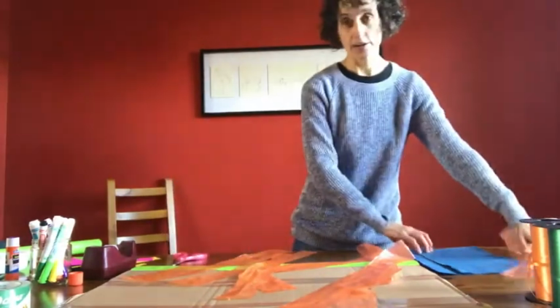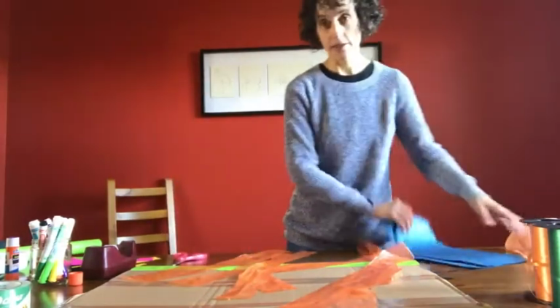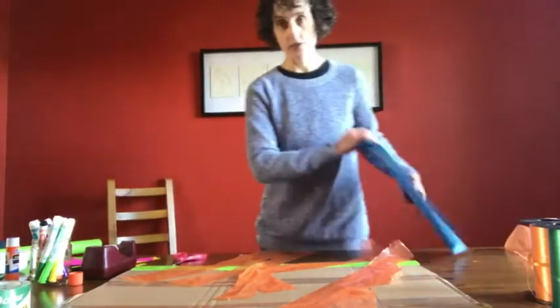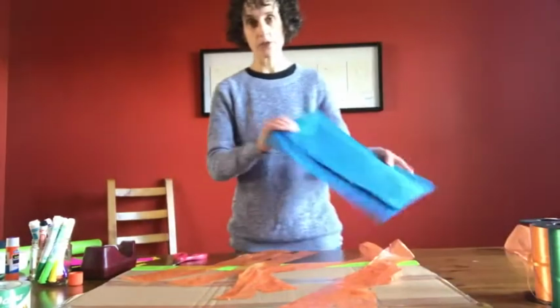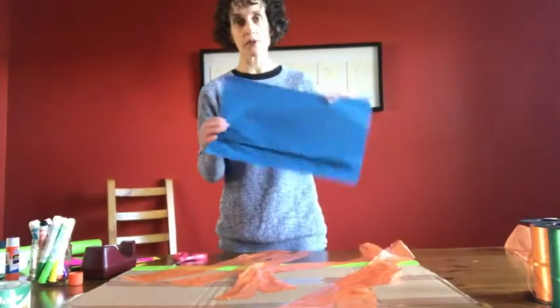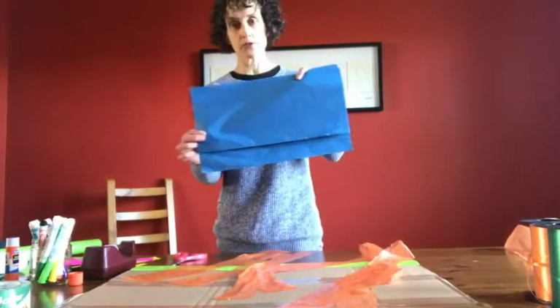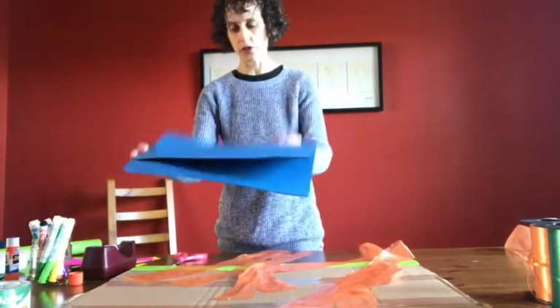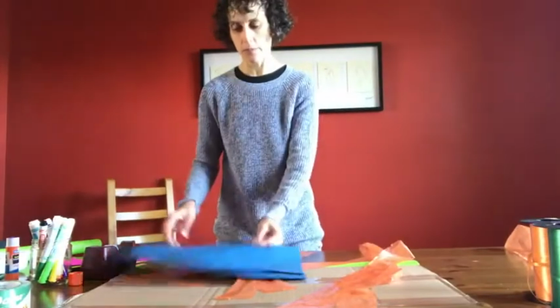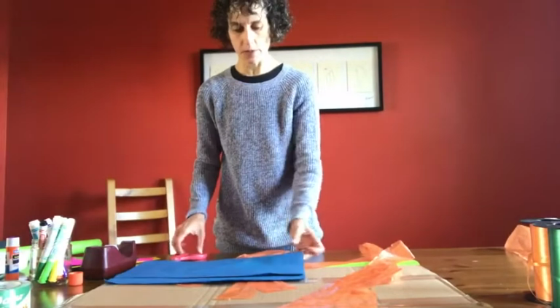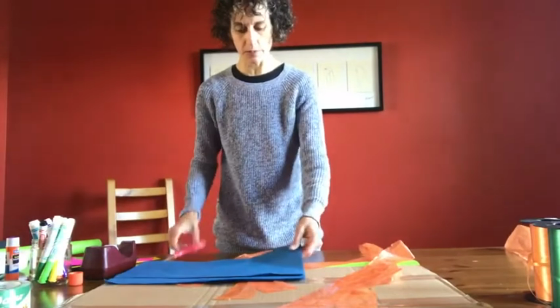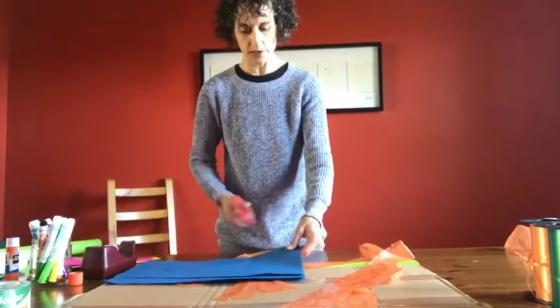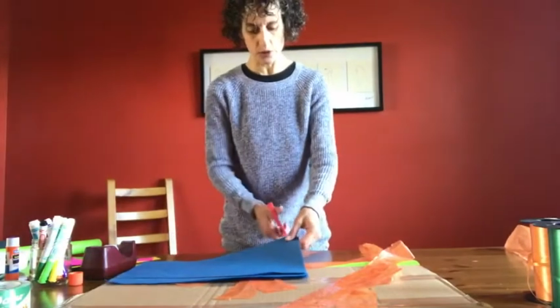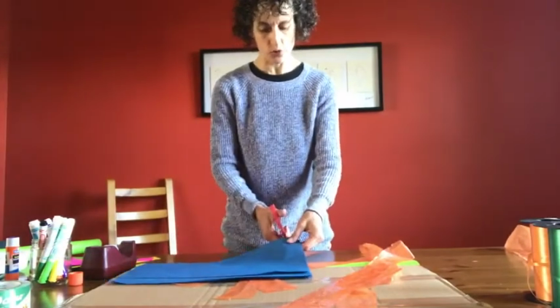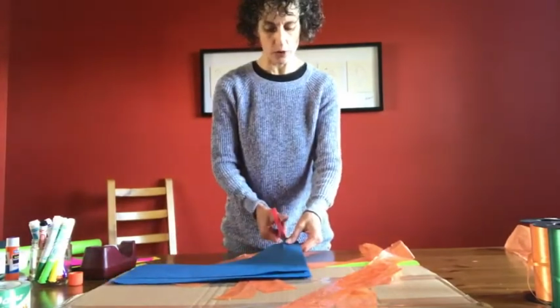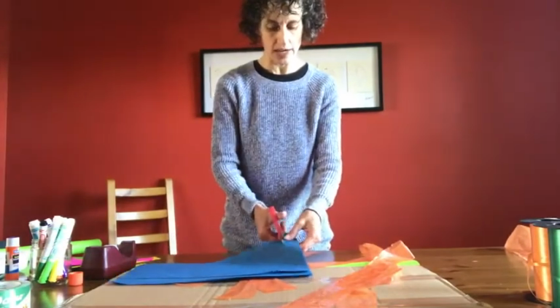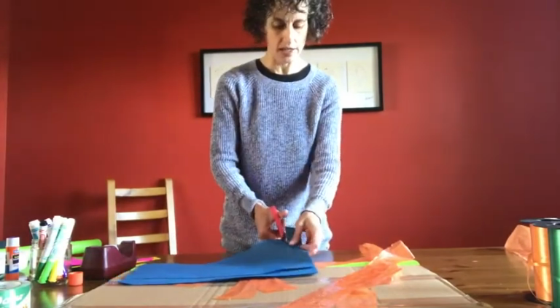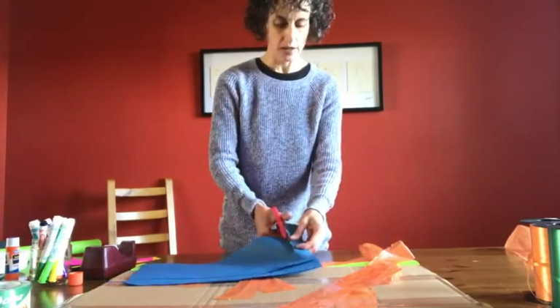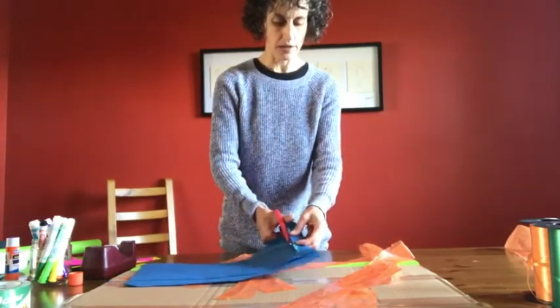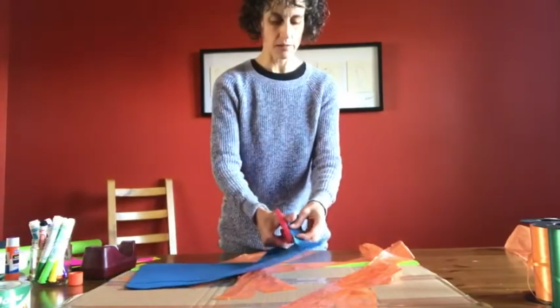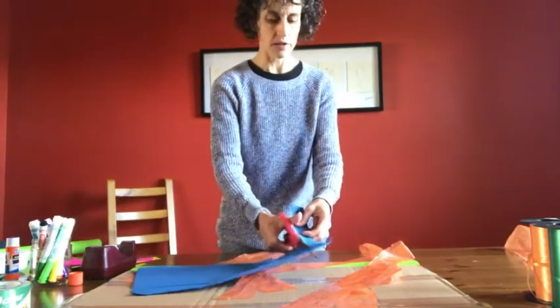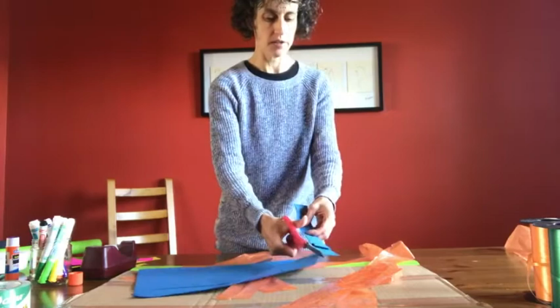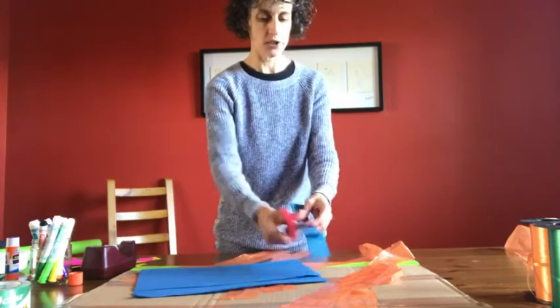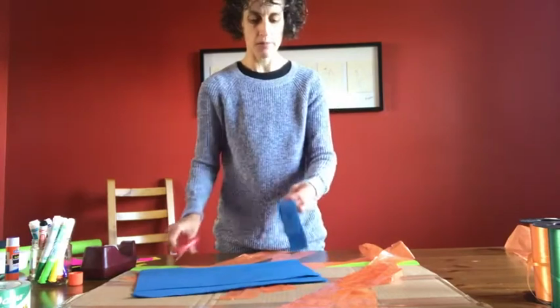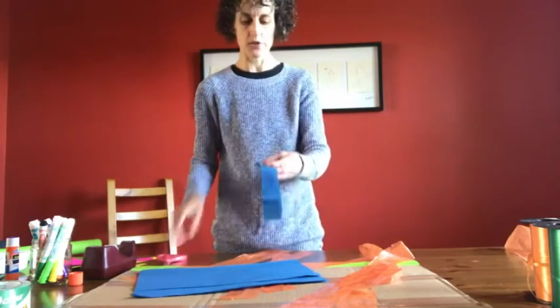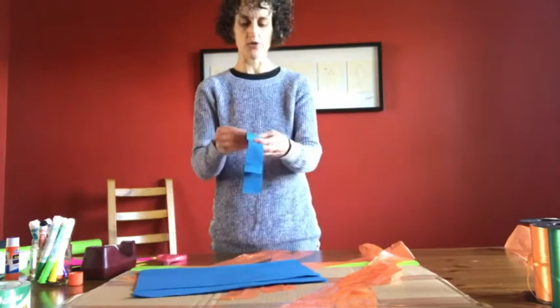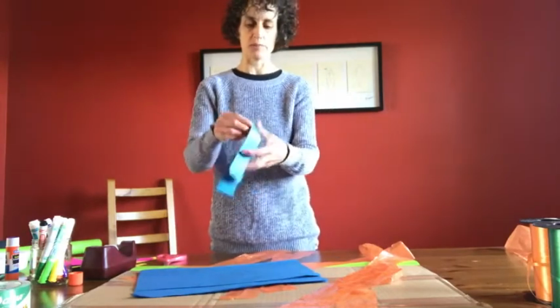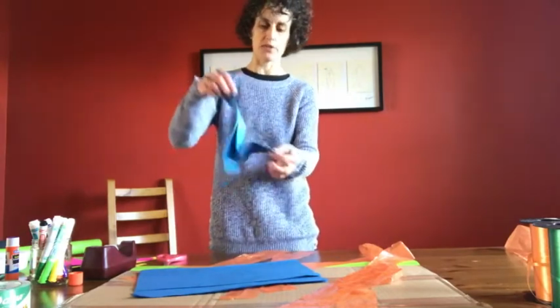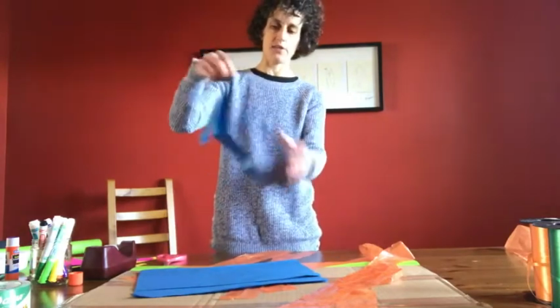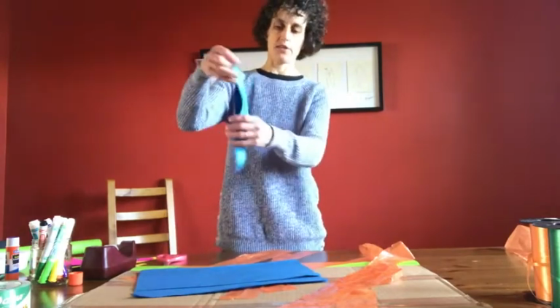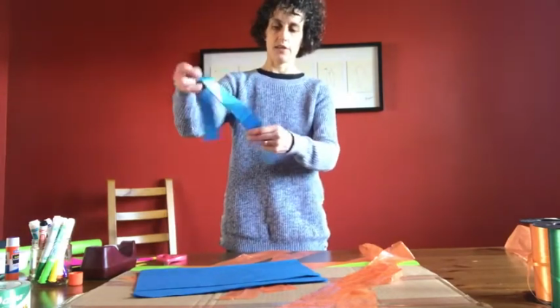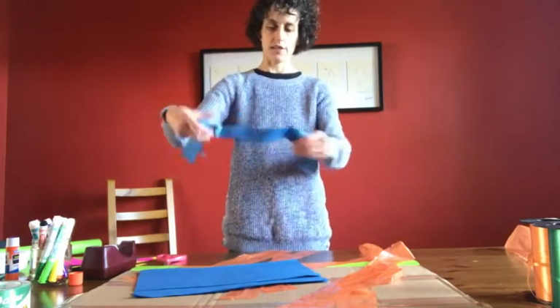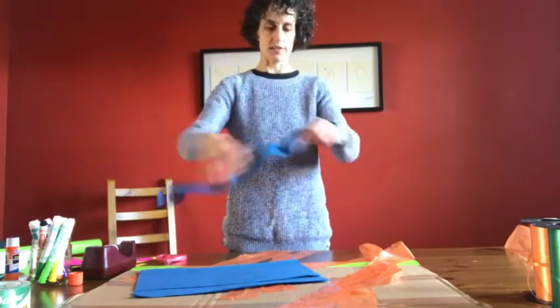I don't have any streamers, so I'm also going to use some tissue paper to make something that's a little bit streamer-like by cutting my tissue paper into strips like this.